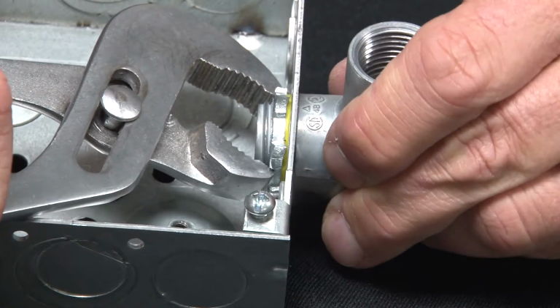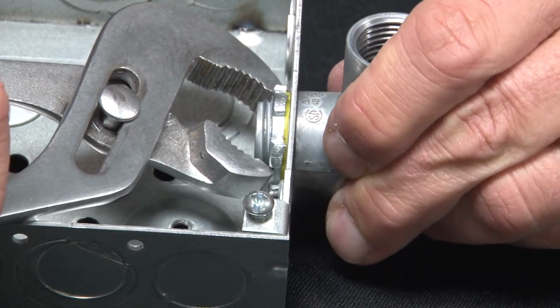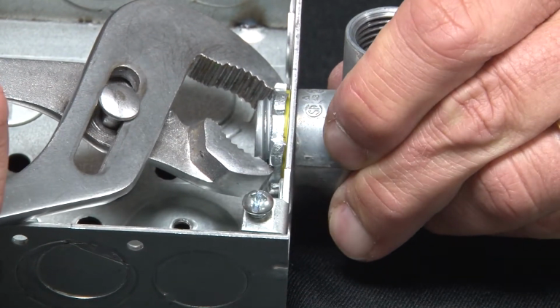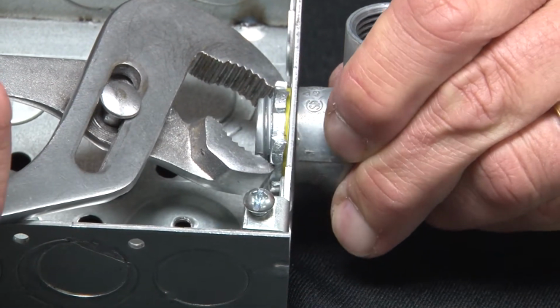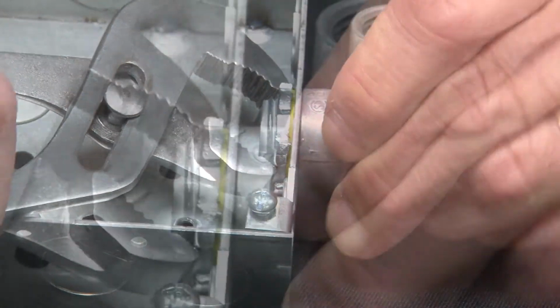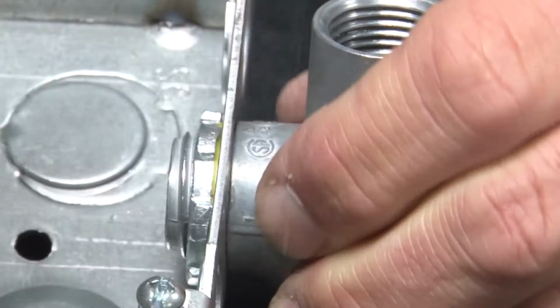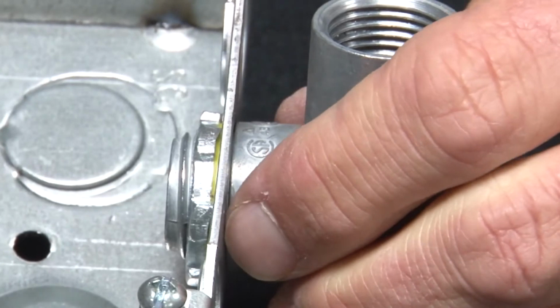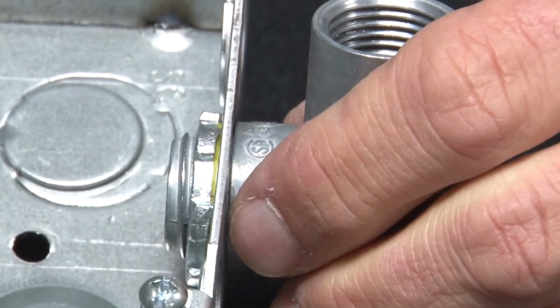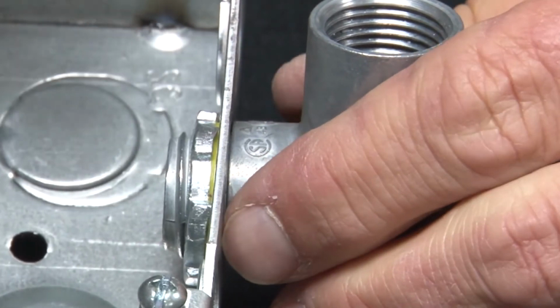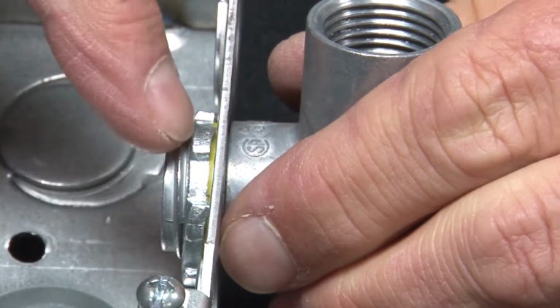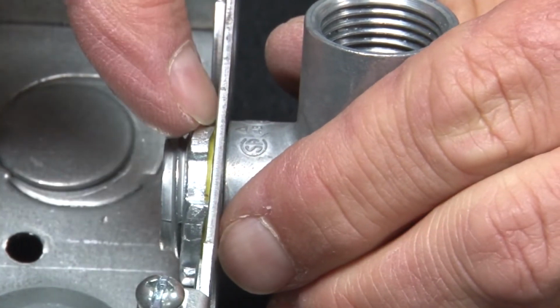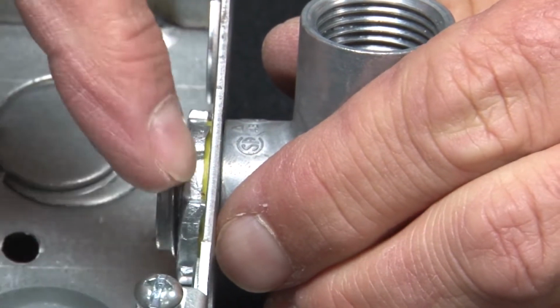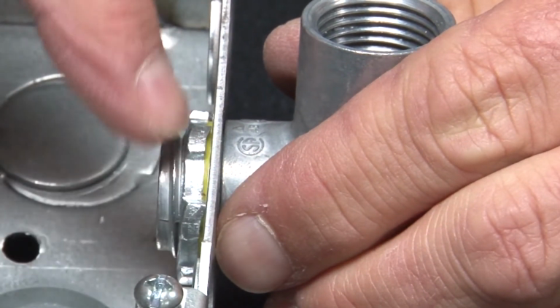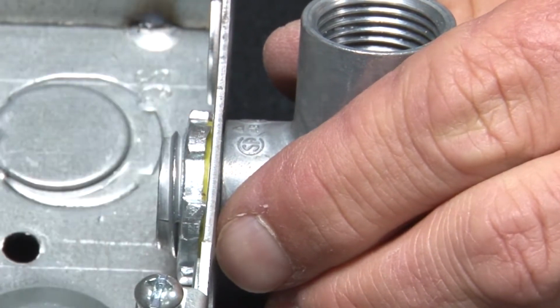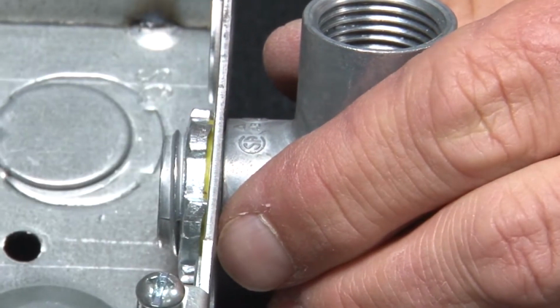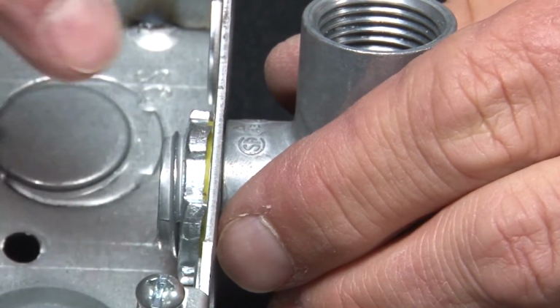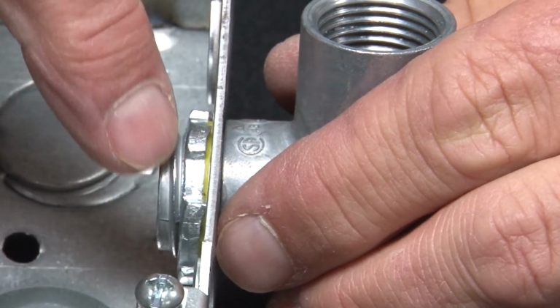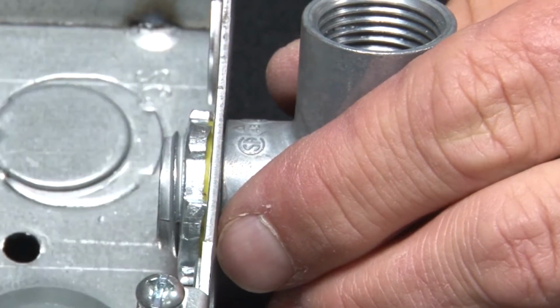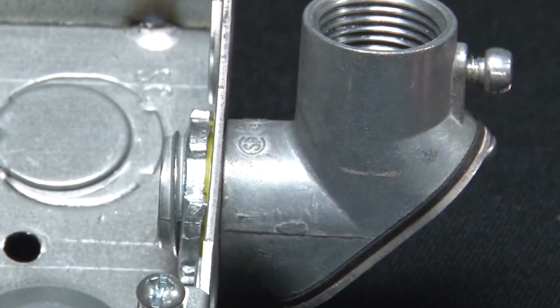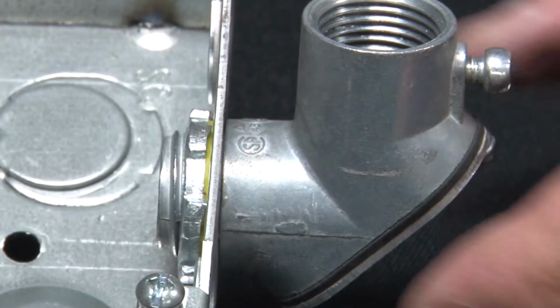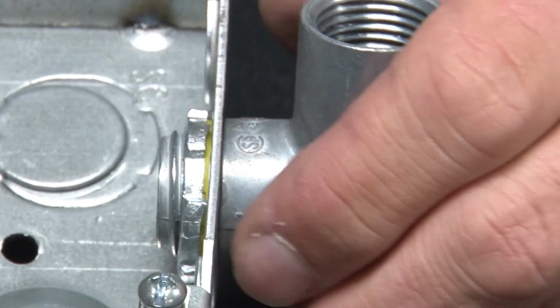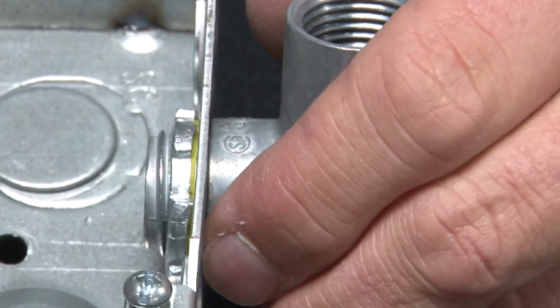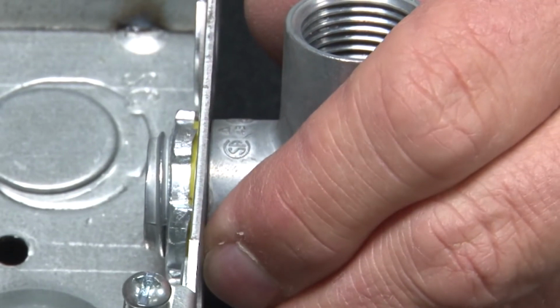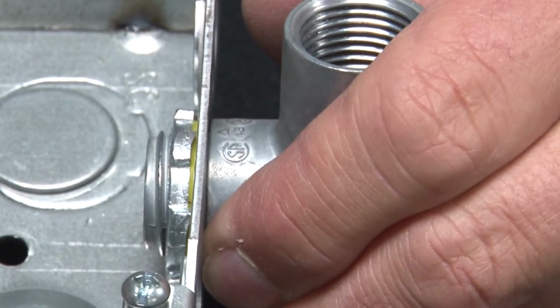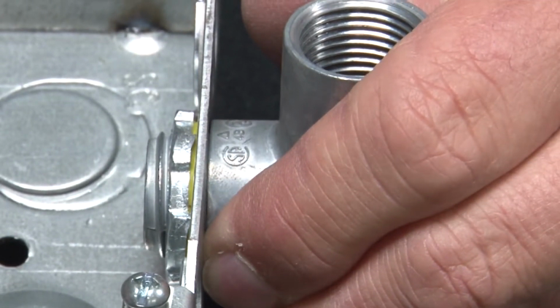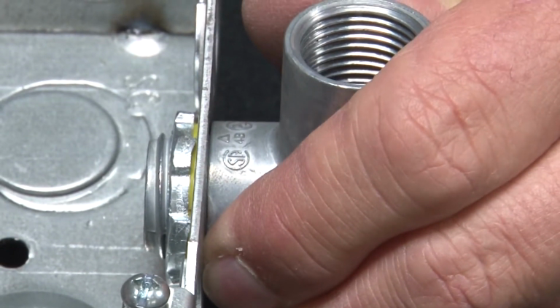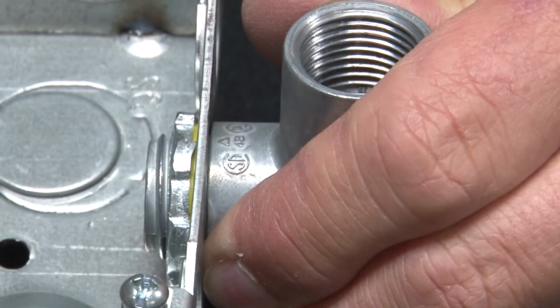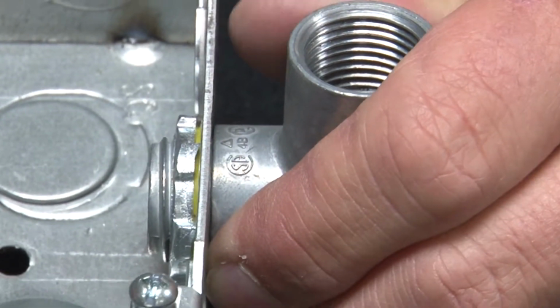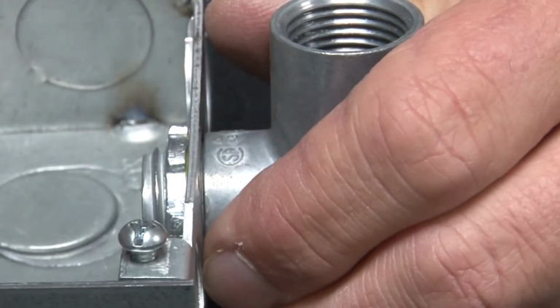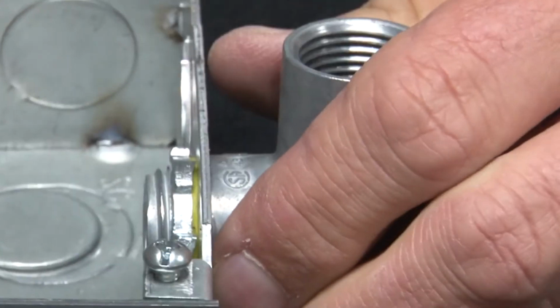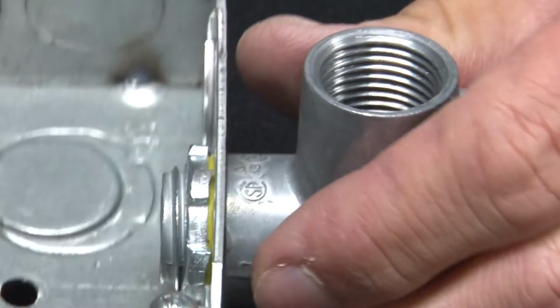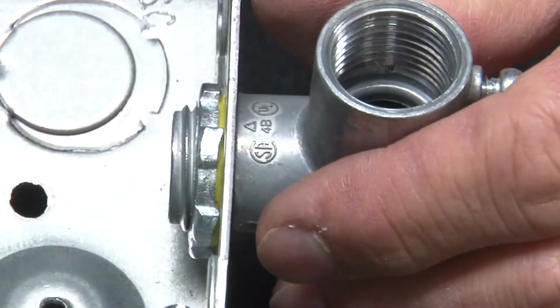As you can see, the gasket is compressing, creating that sealing surface between the lock nut and the edge of the box. For these and other great products, be sure to visit us online at garvinindustries.com.